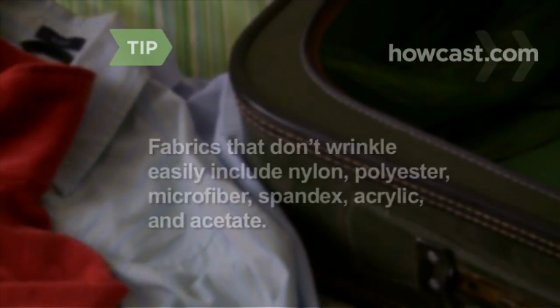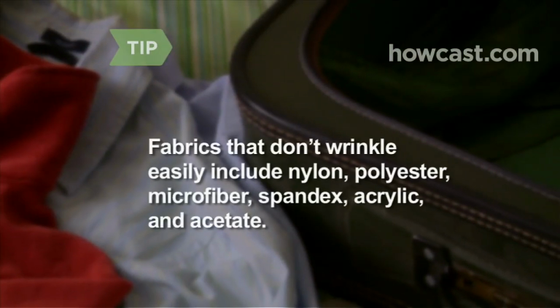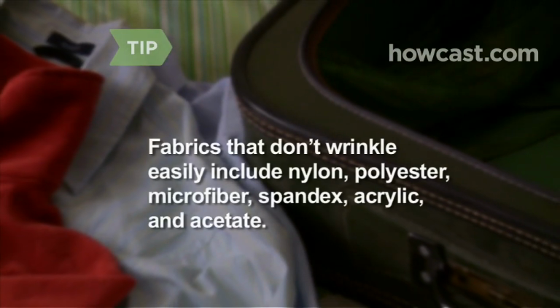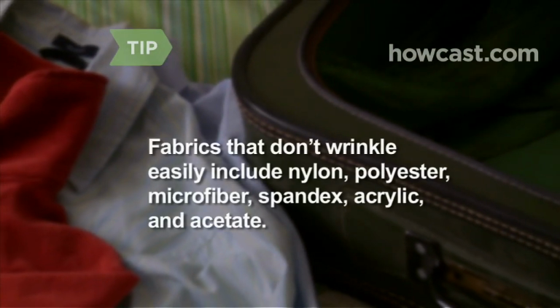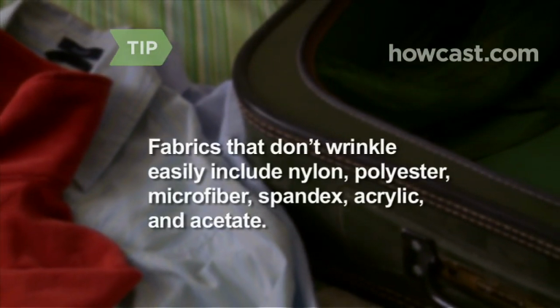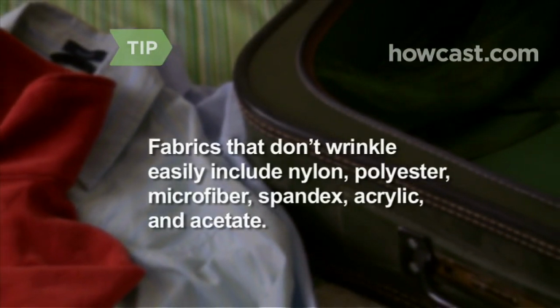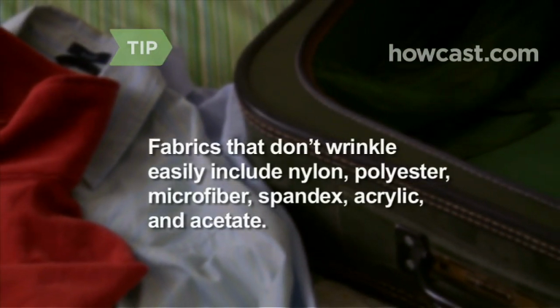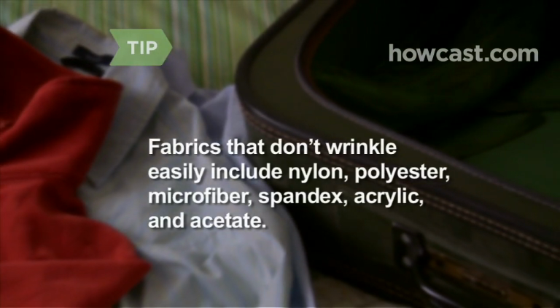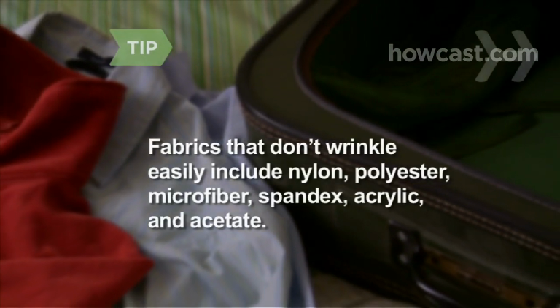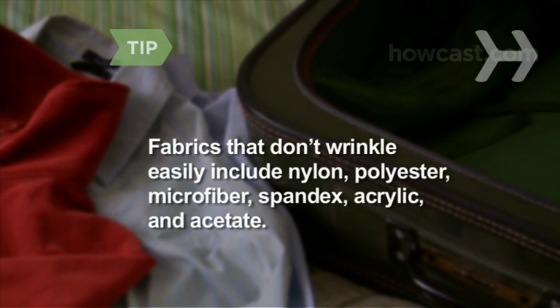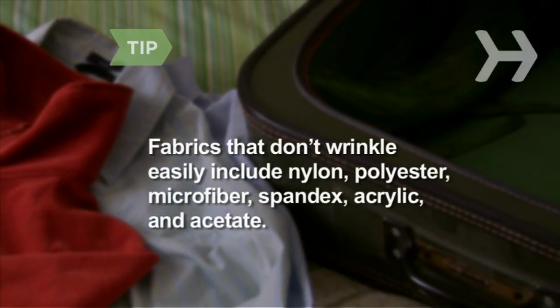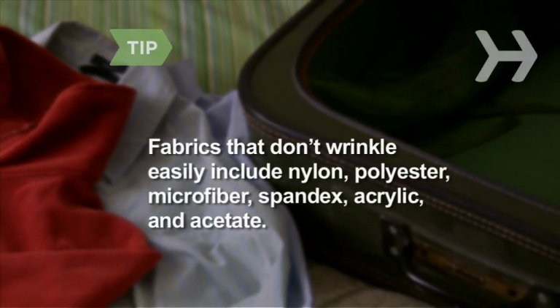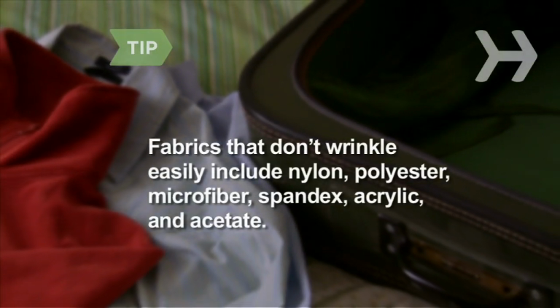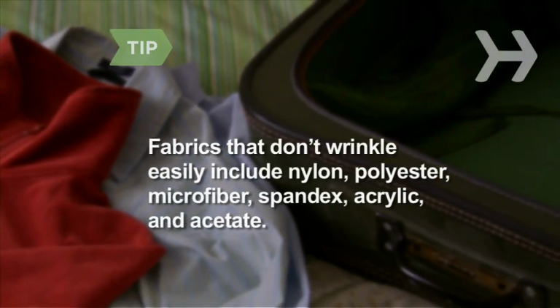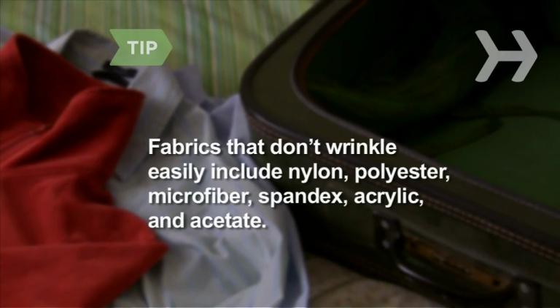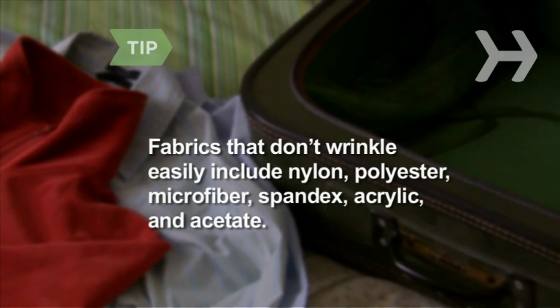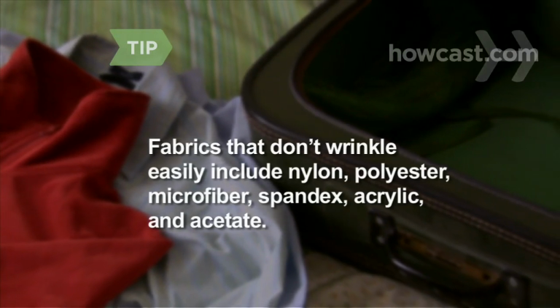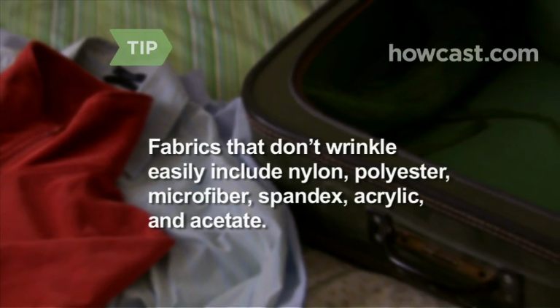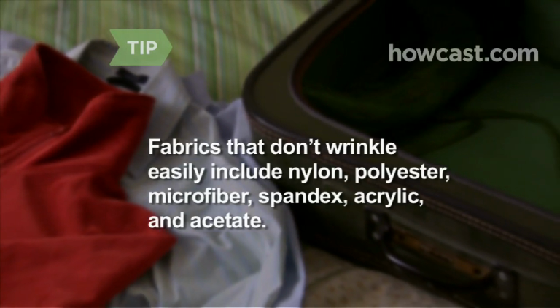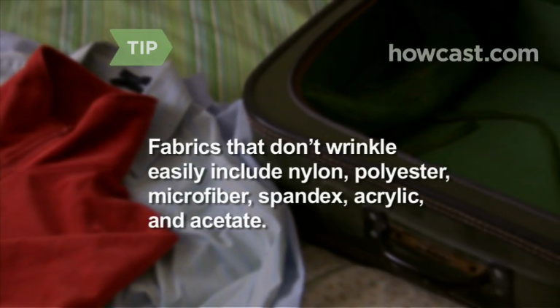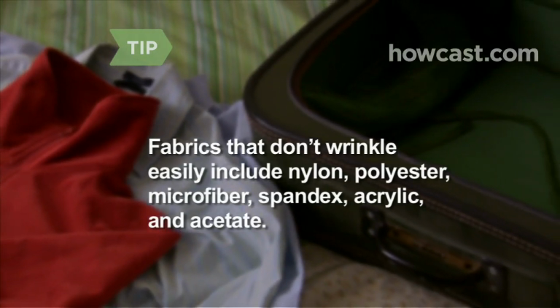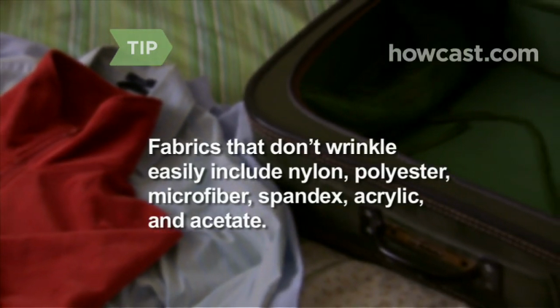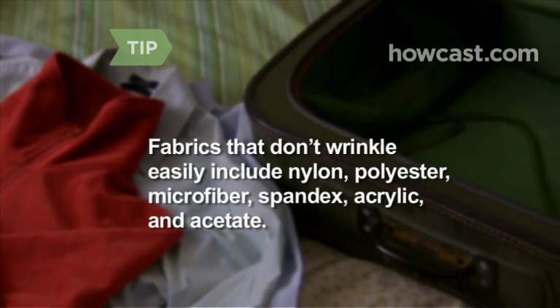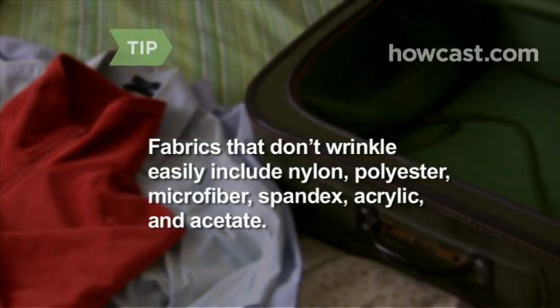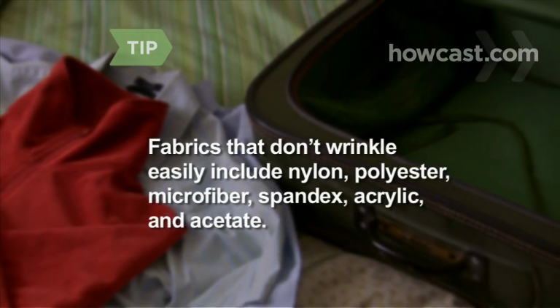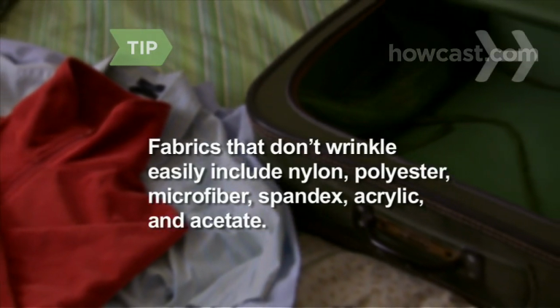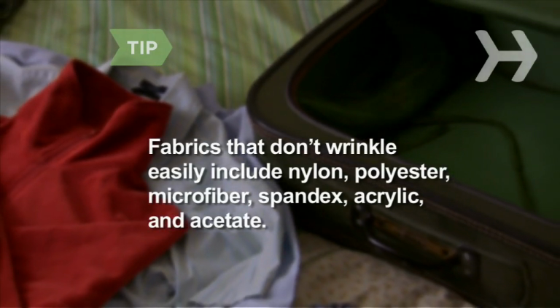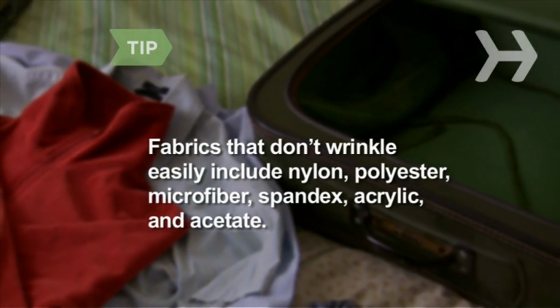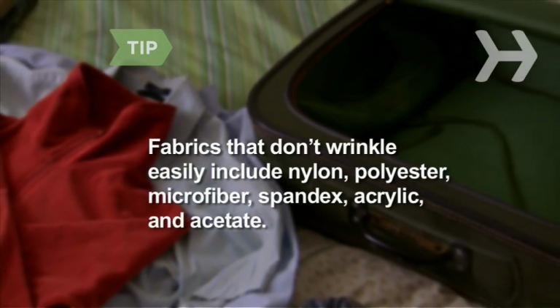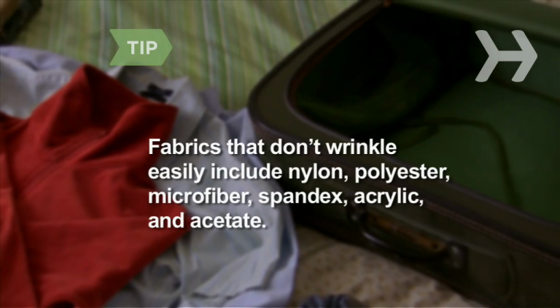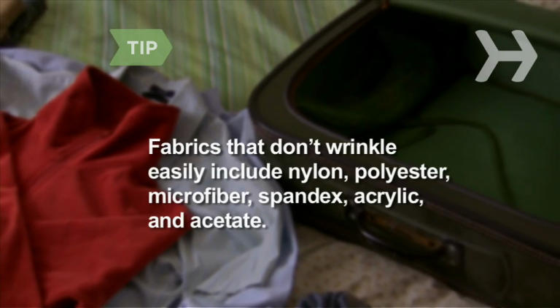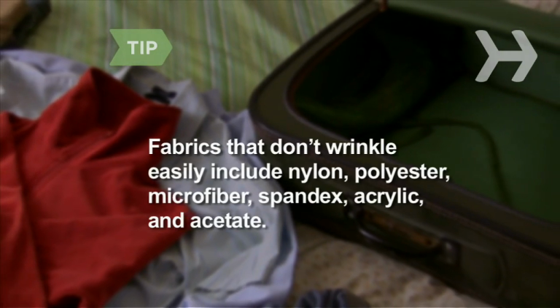Fabrics that don't wrinkle easily include nylon, polyester, microfiber, spandex, acrylic, and acetate. They're also drip-dry, so you can hand-wash items during your trip.